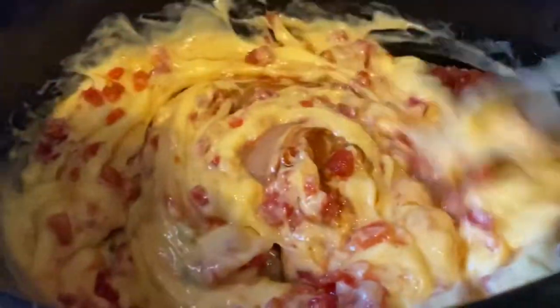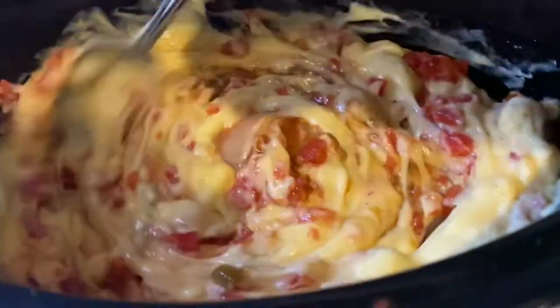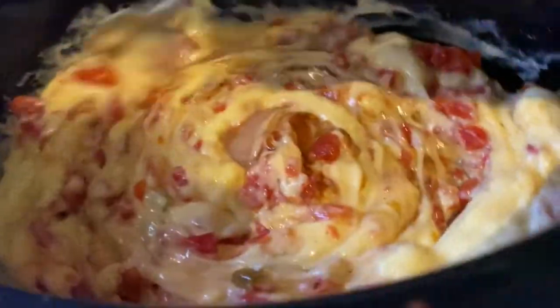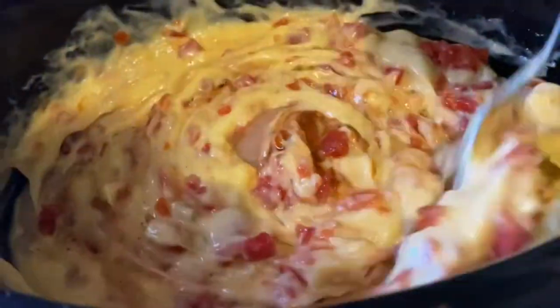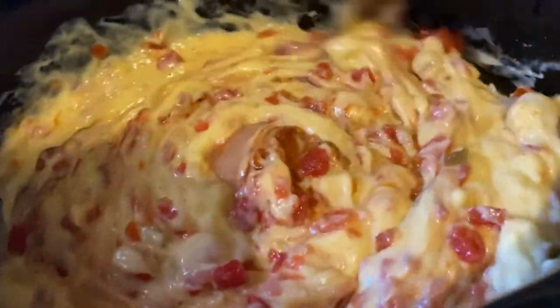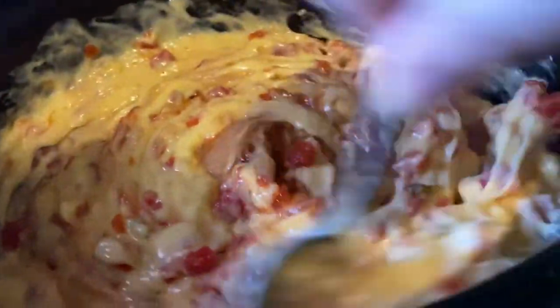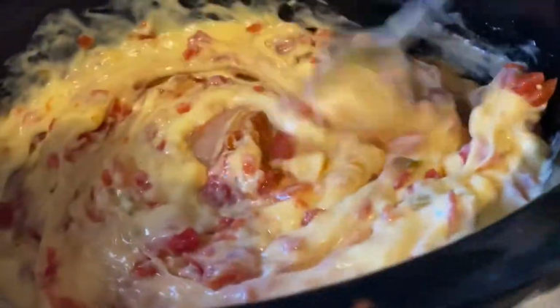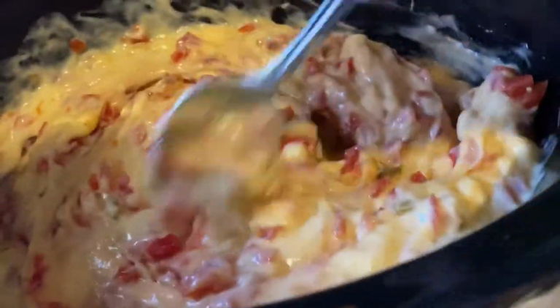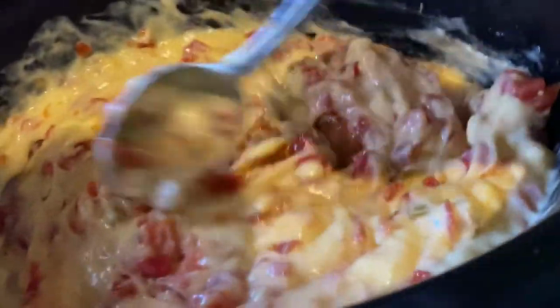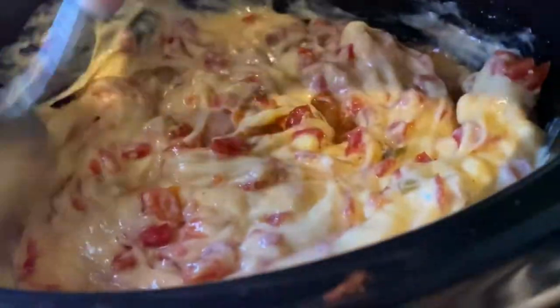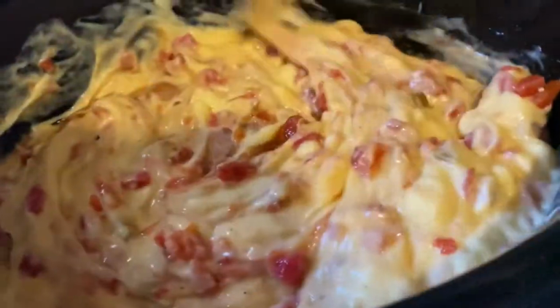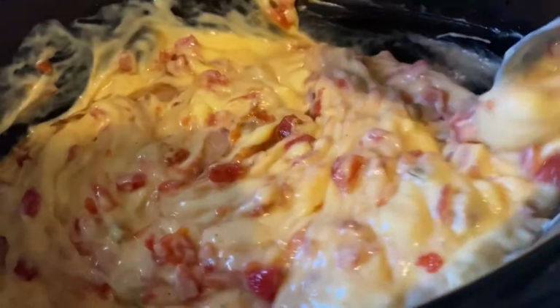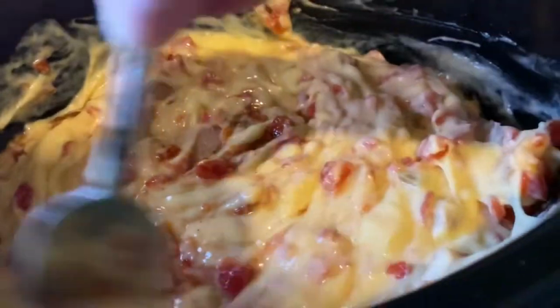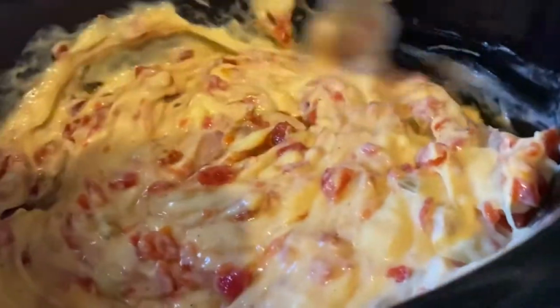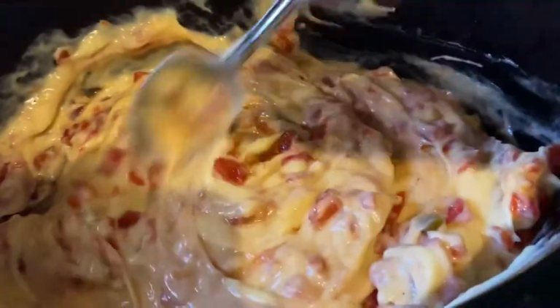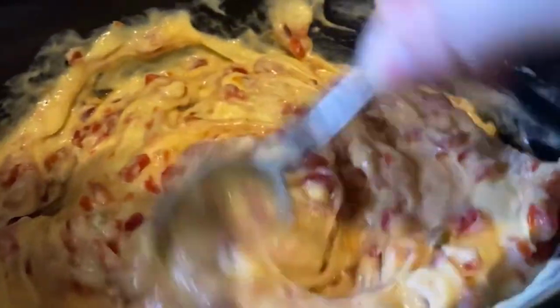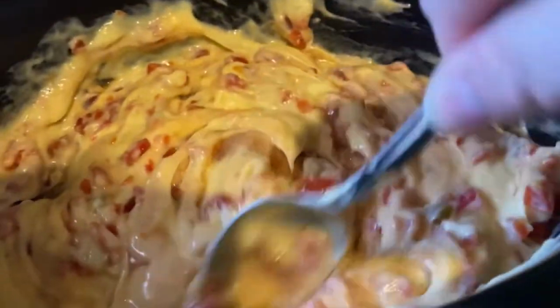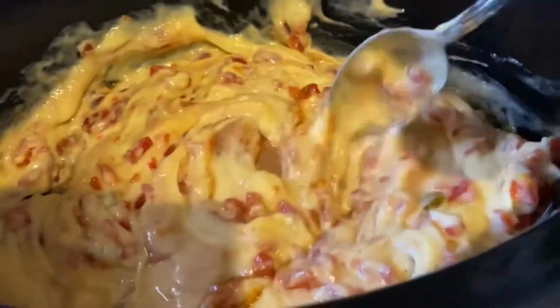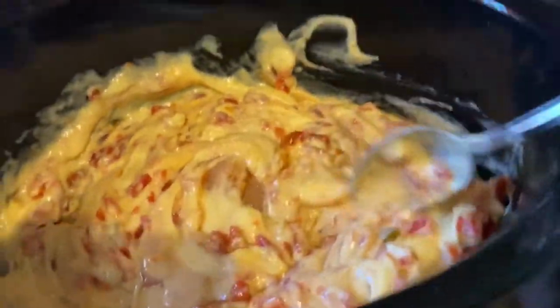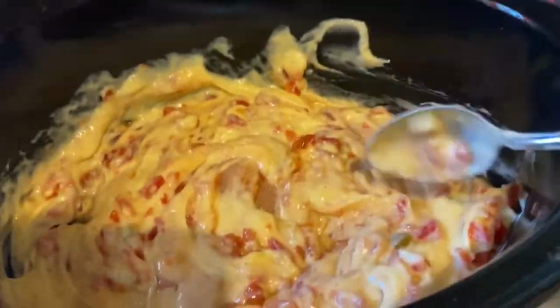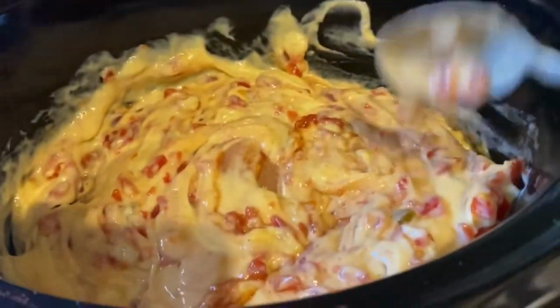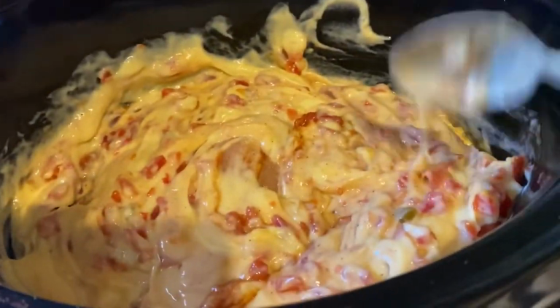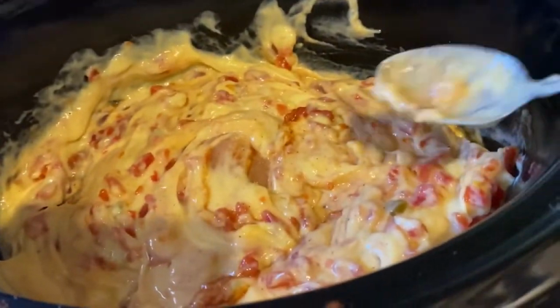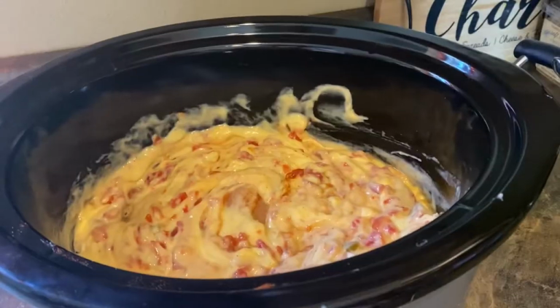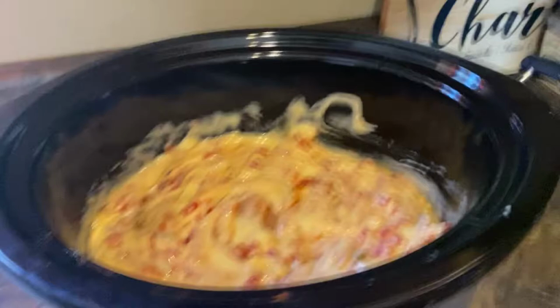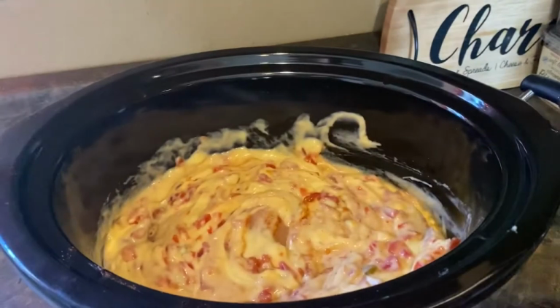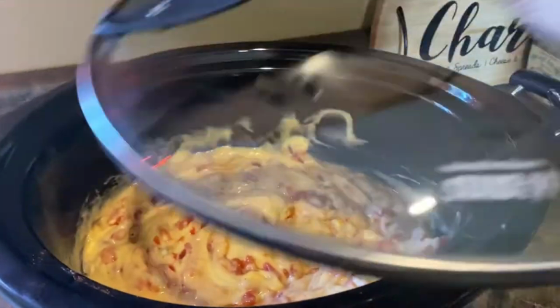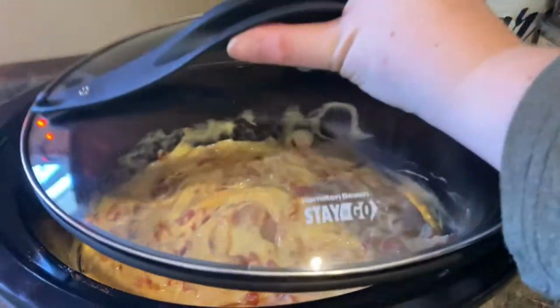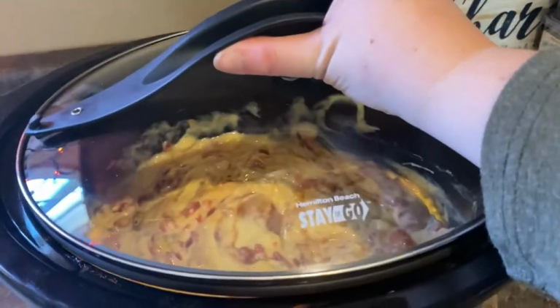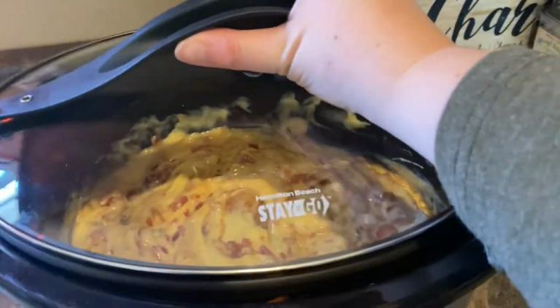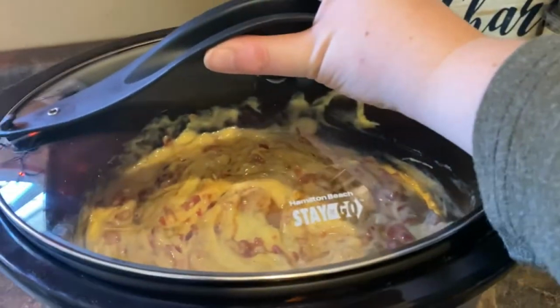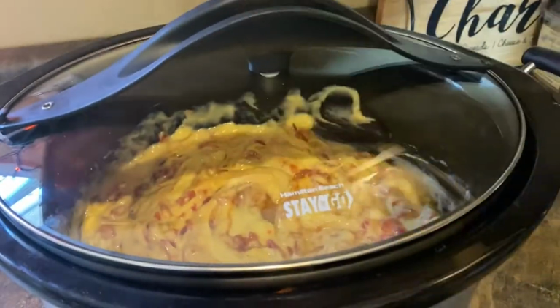Once your ingredients are in, we're going to stir this around over the chicken and that's it. We're going to cook it on low for six hours. Stirring occasionally is also recommended.